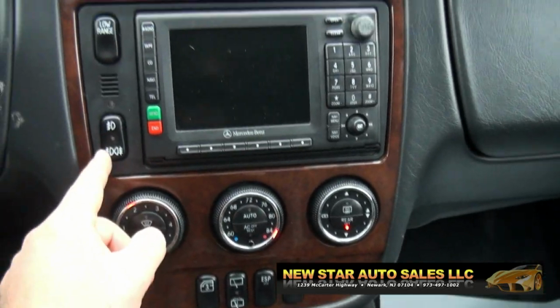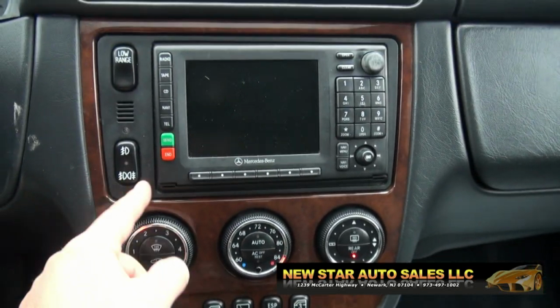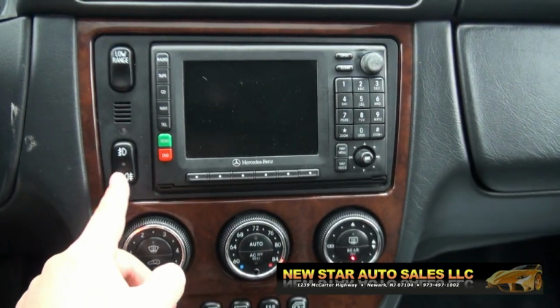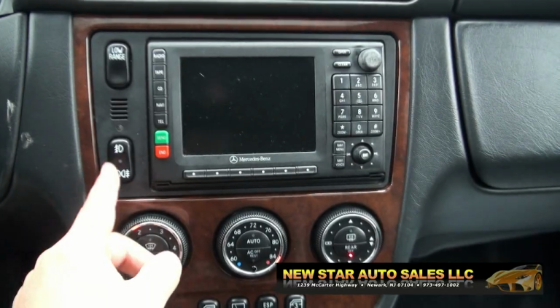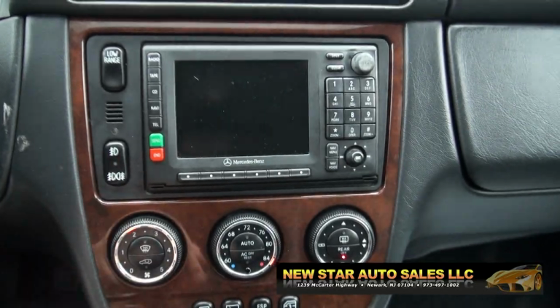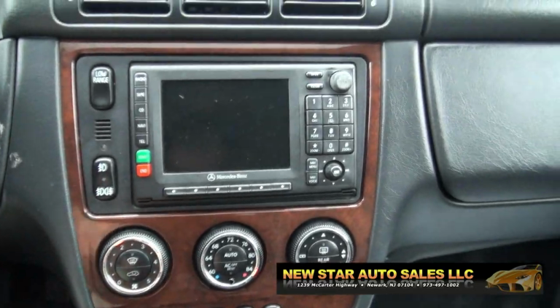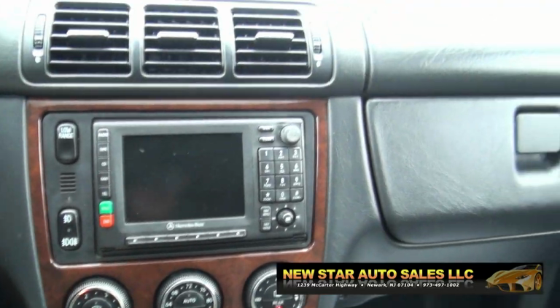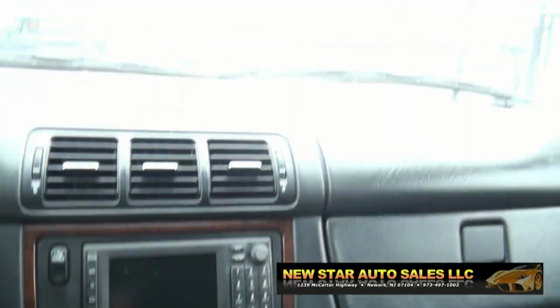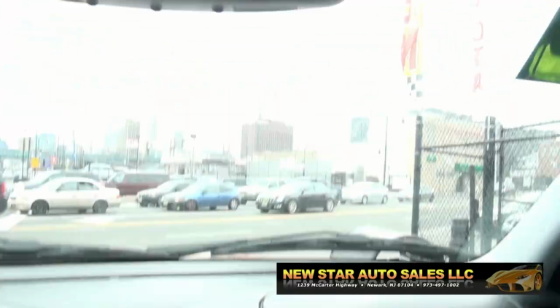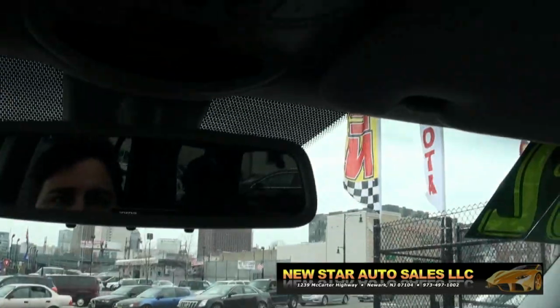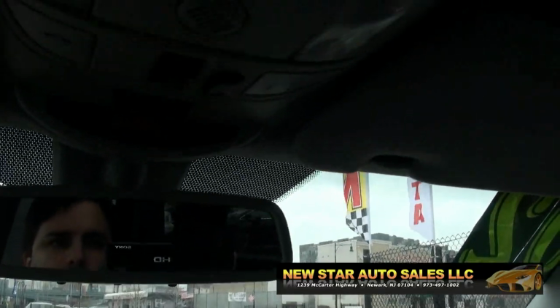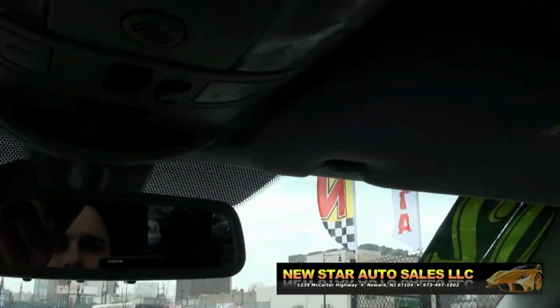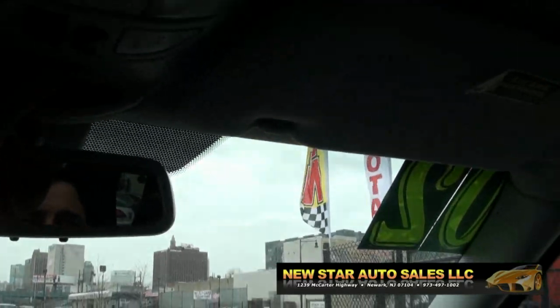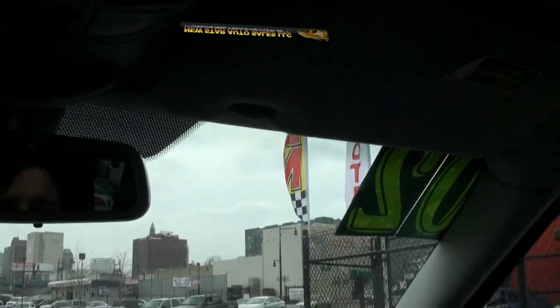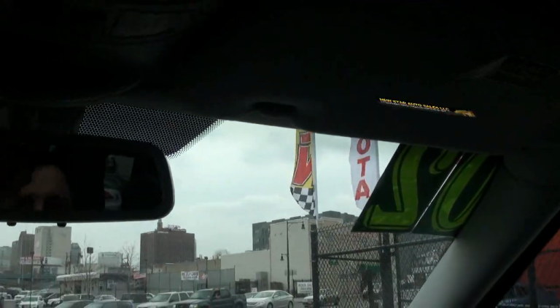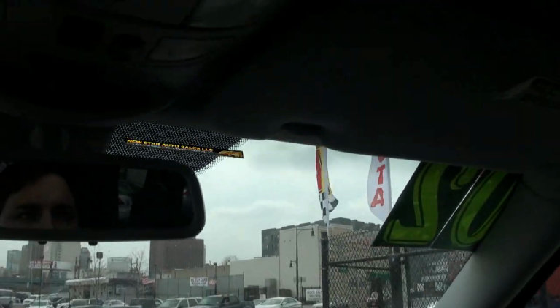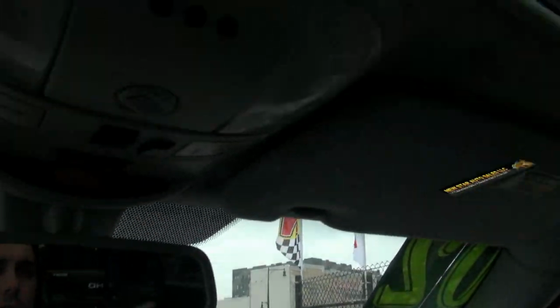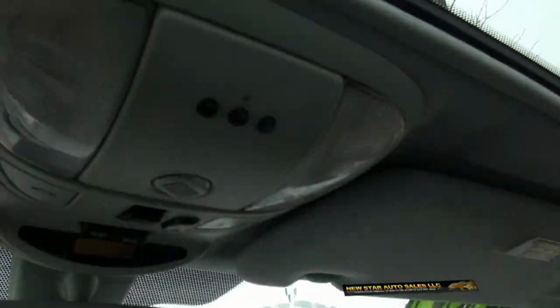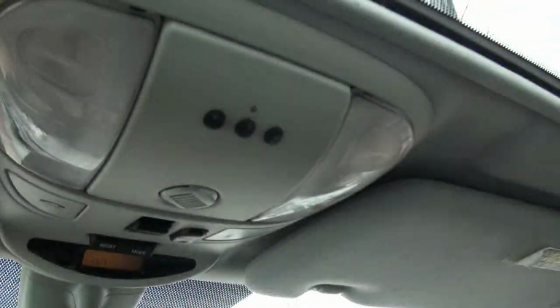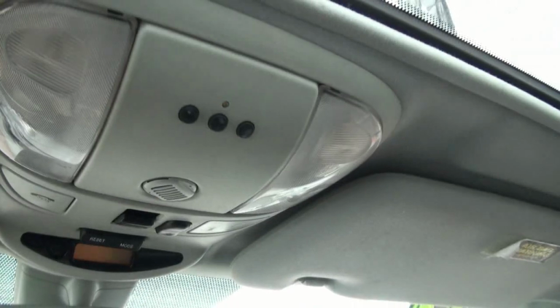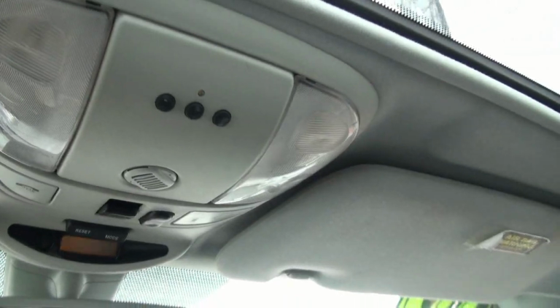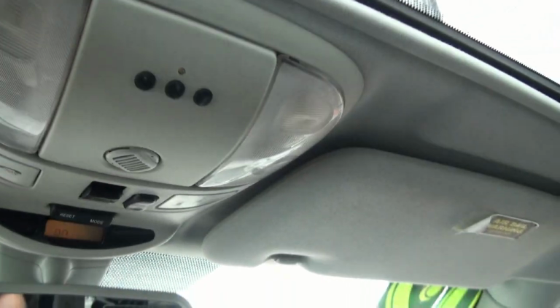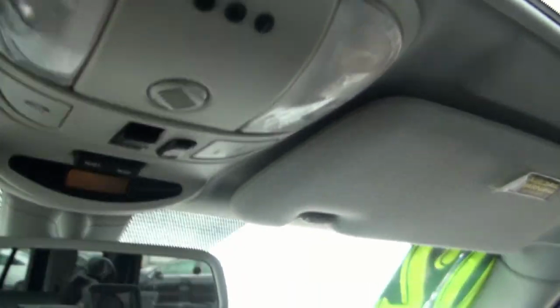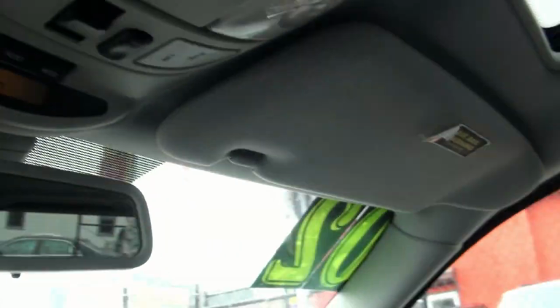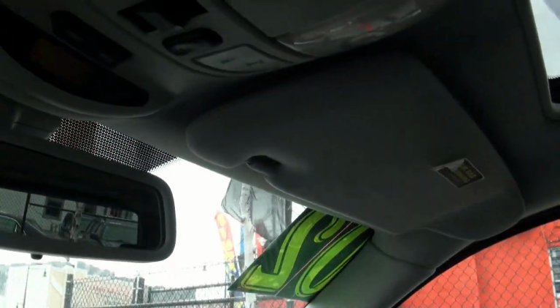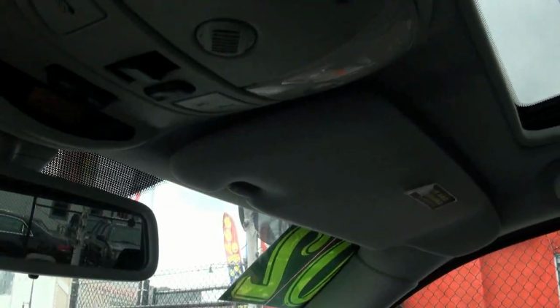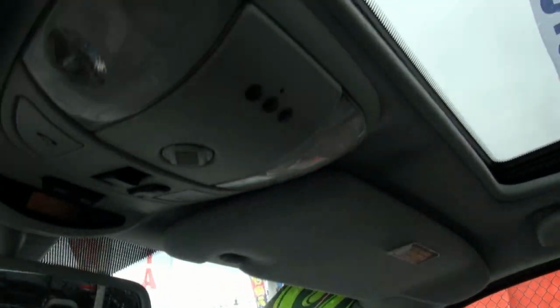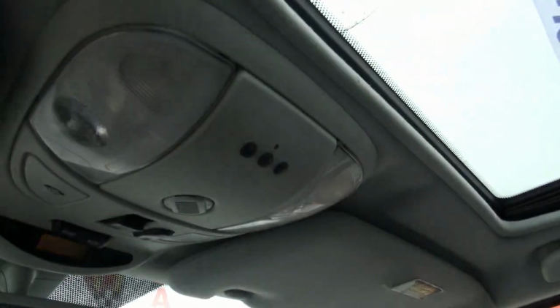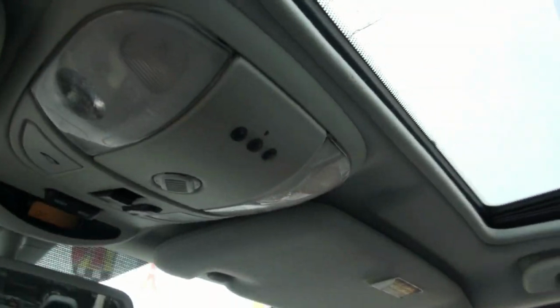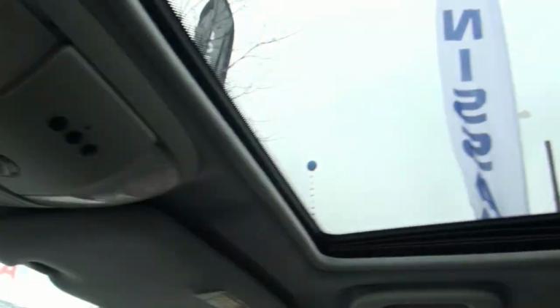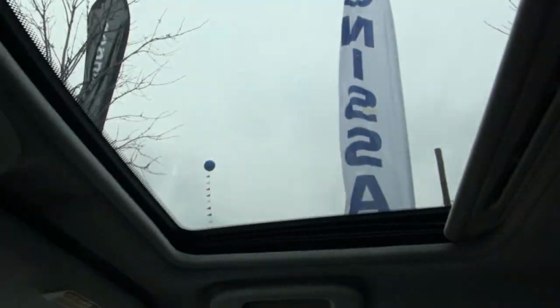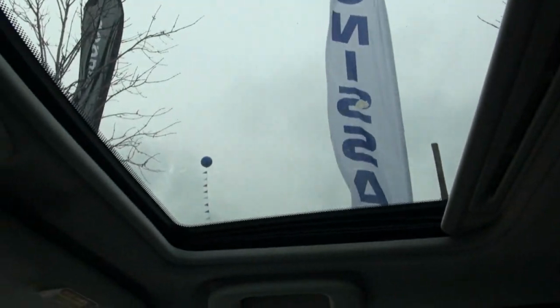Front and rear fog light button. A lot of vehicle for the money. Definitely comfortable to drive.